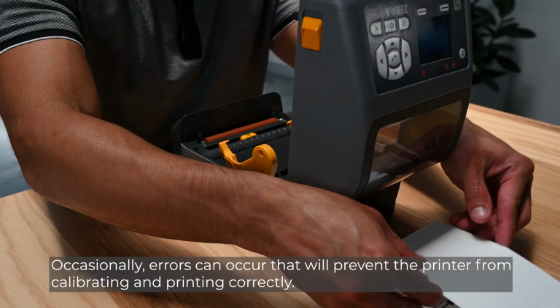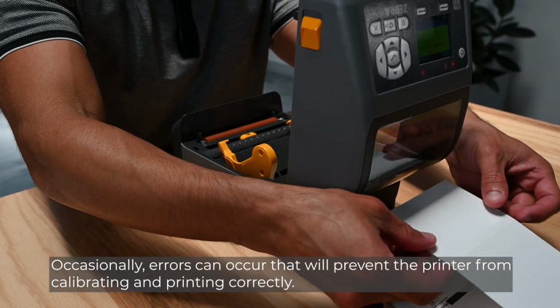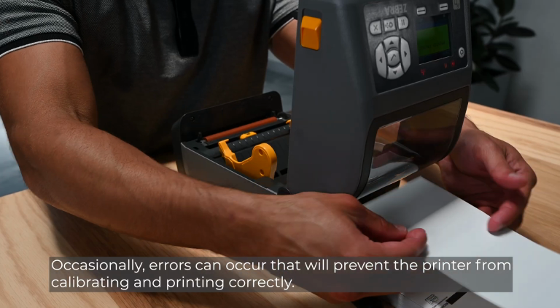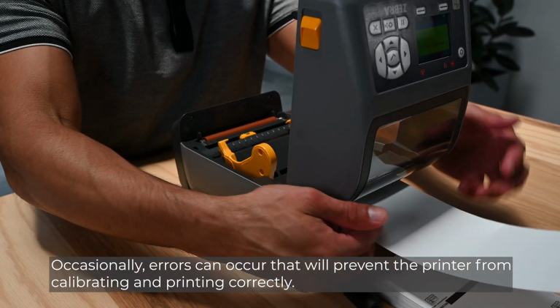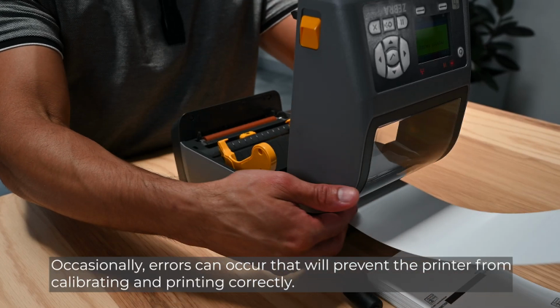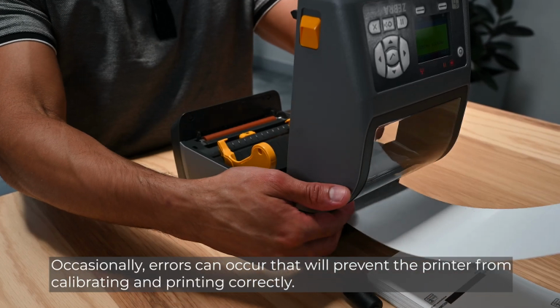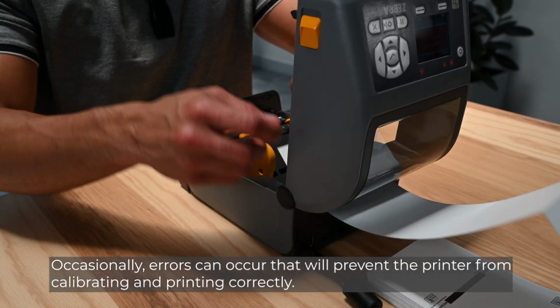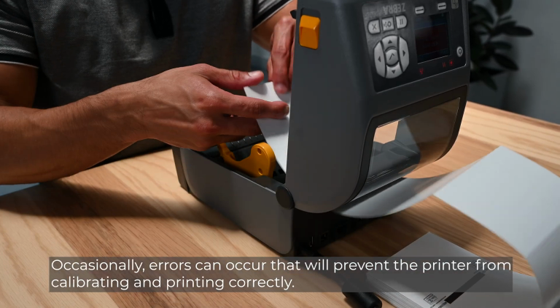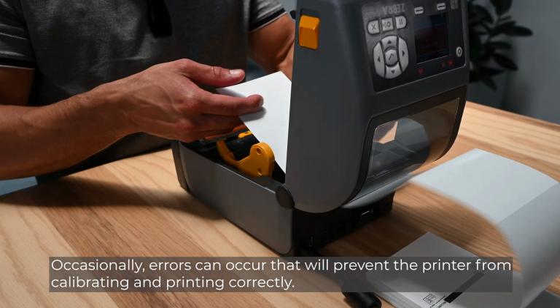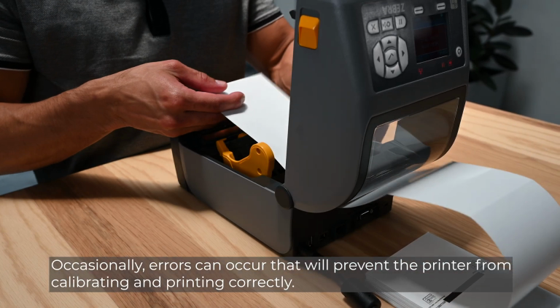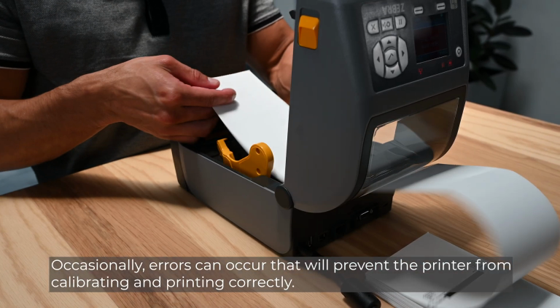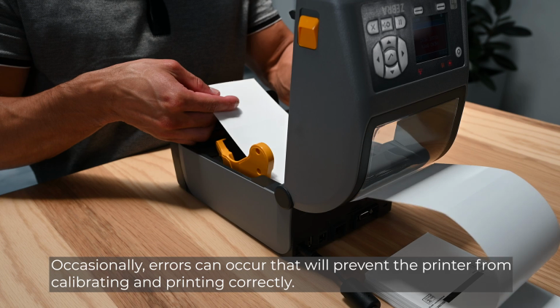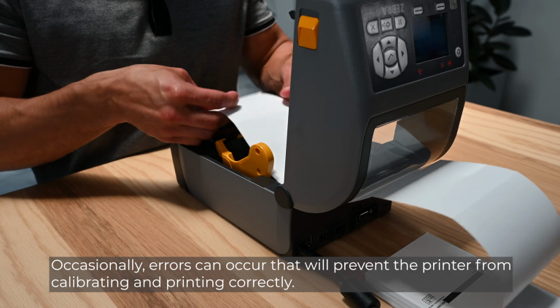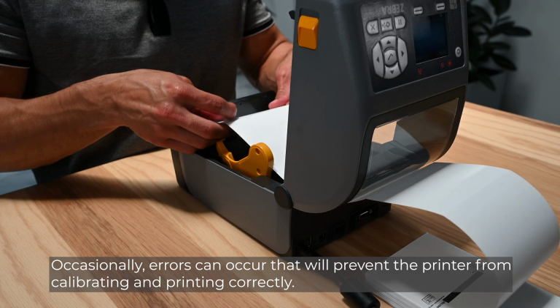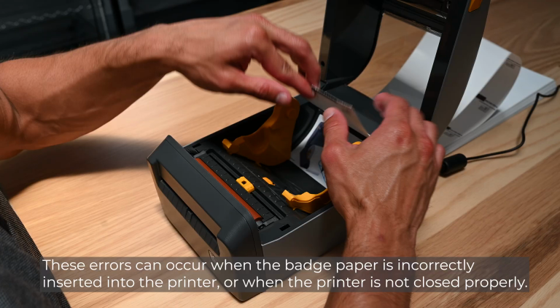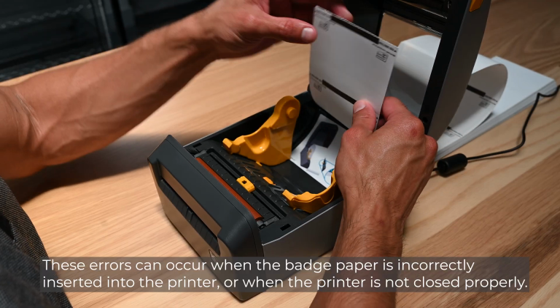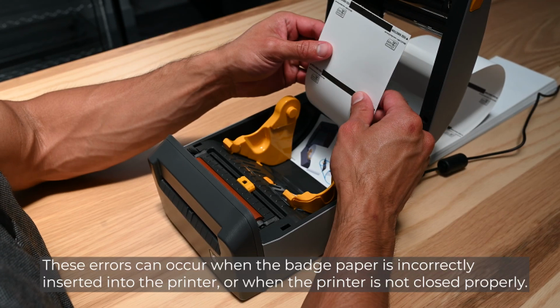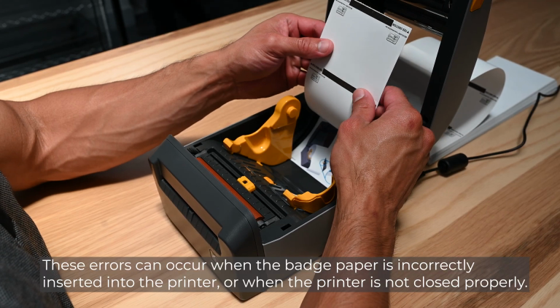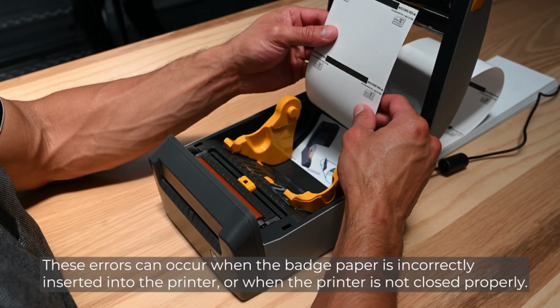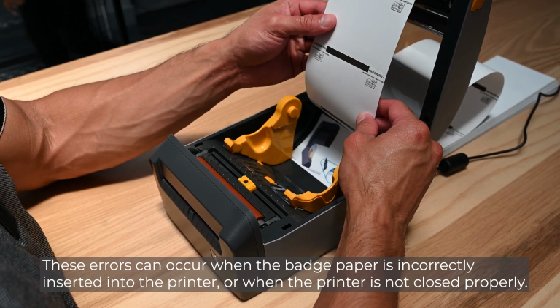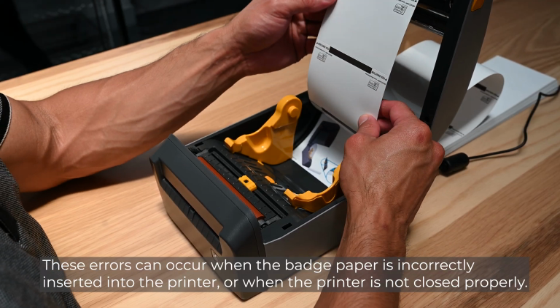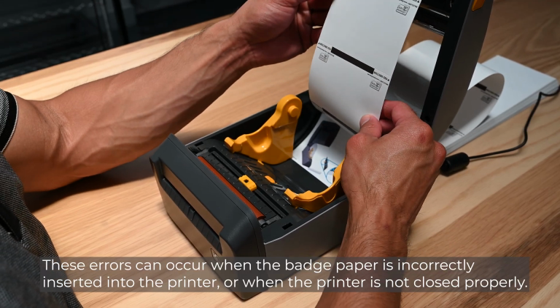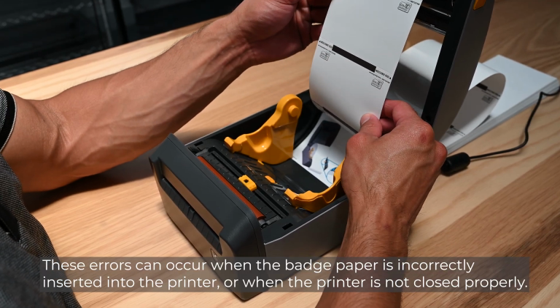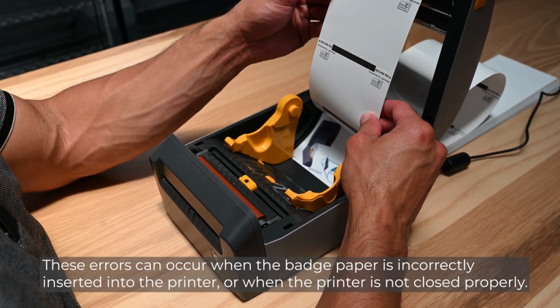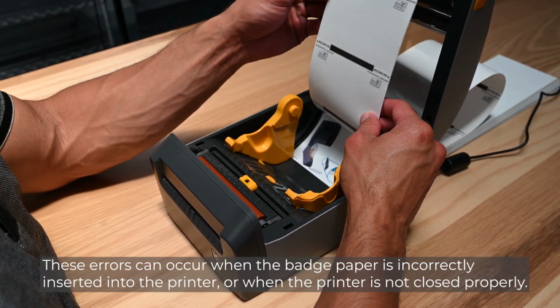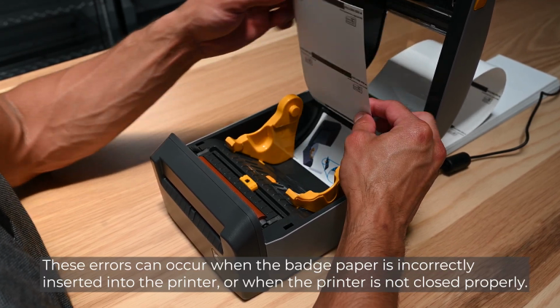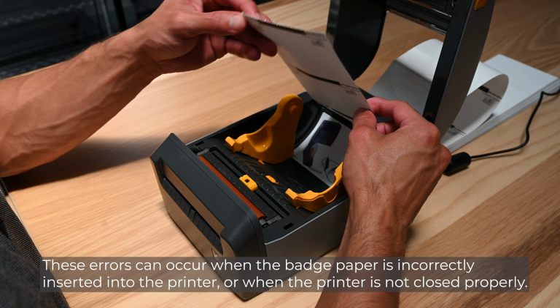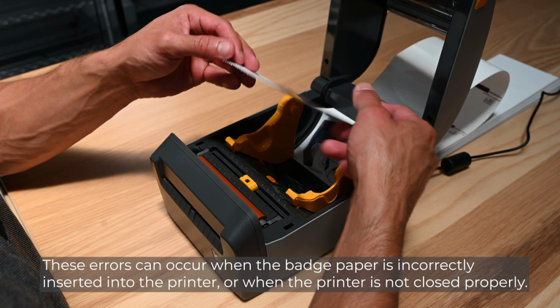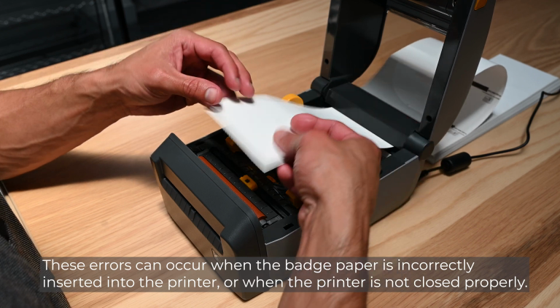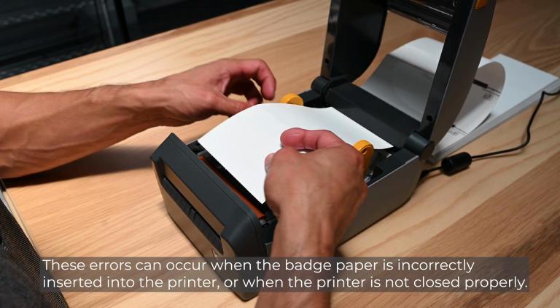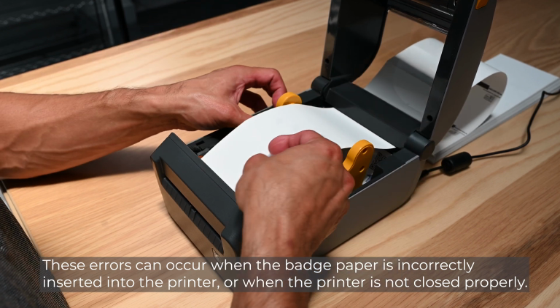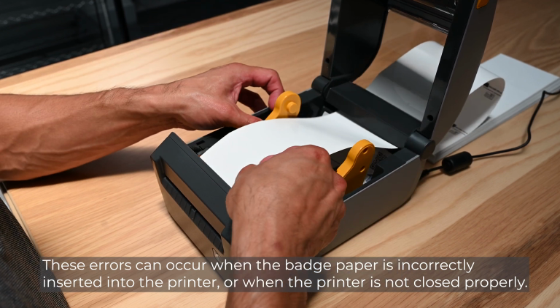Occasionally, errors can occur that will prevent the printer from calibrating and printing correctly. These errors can occur when the badge is incorrectly inserted into the printer, or when the printer is not closed properly.